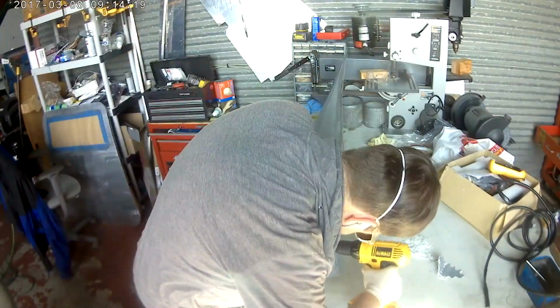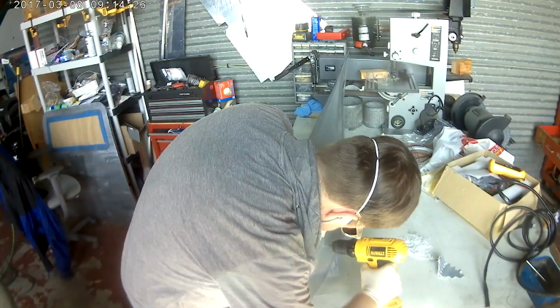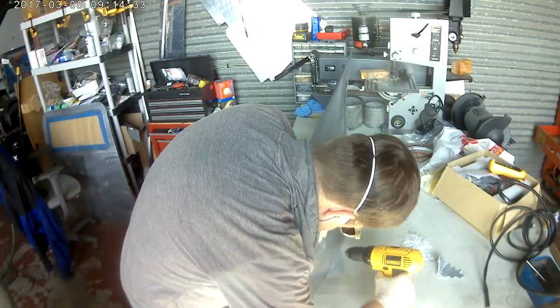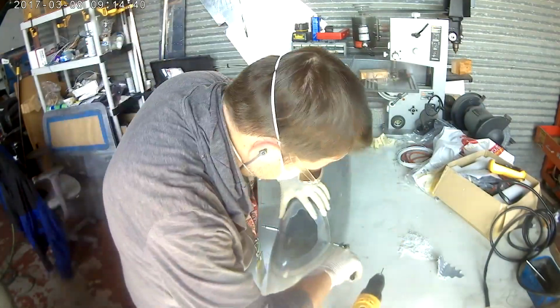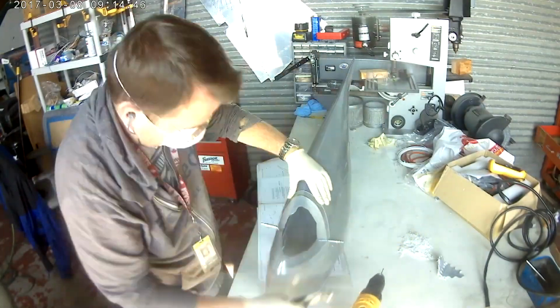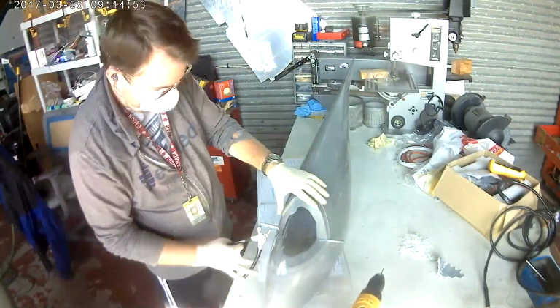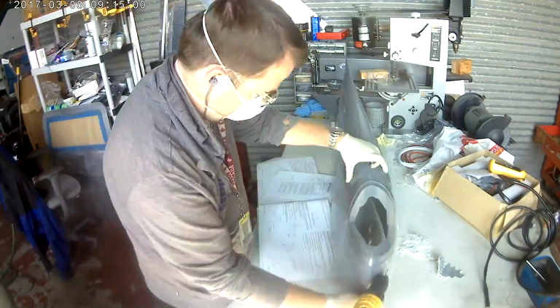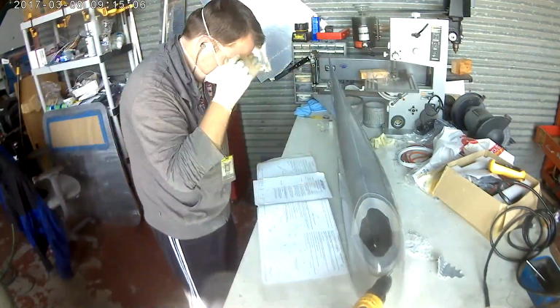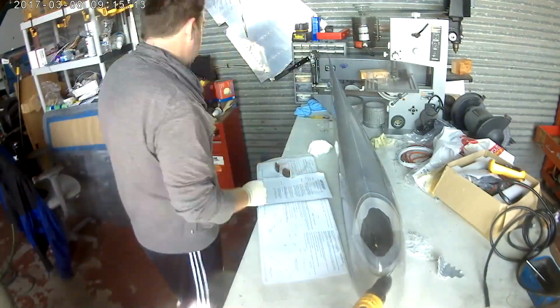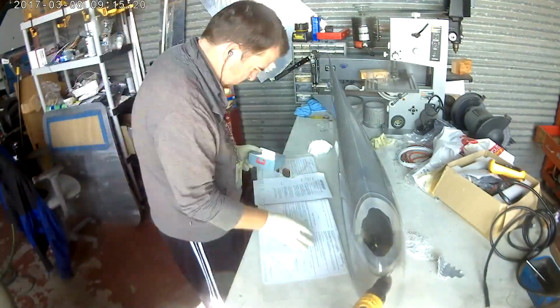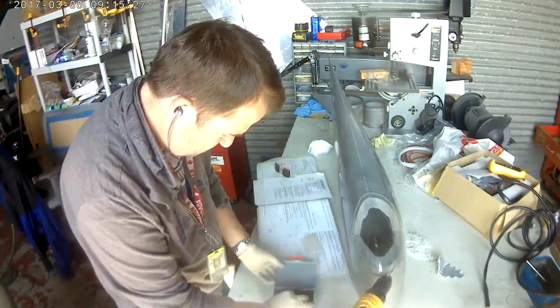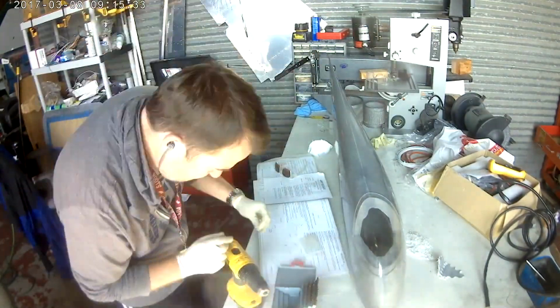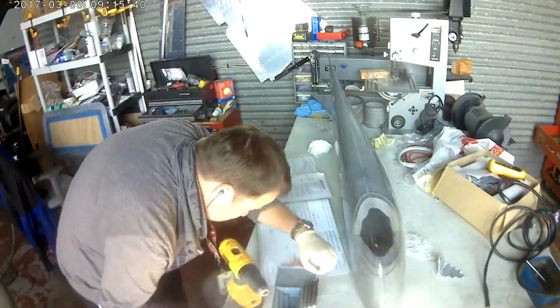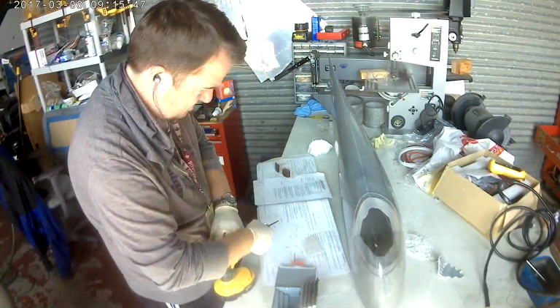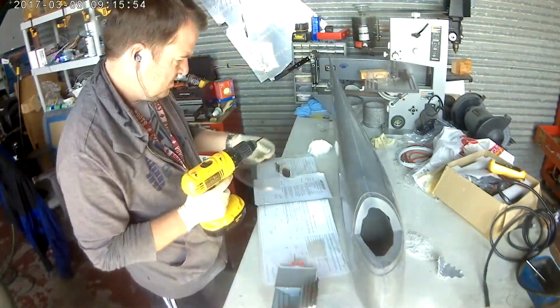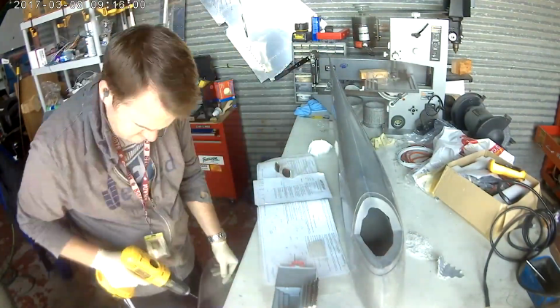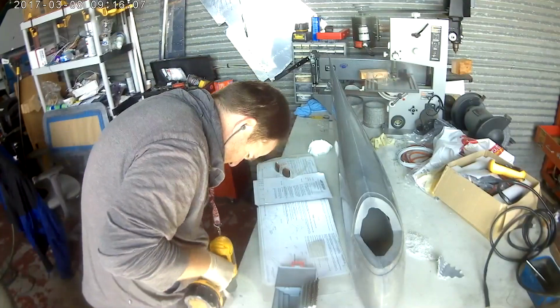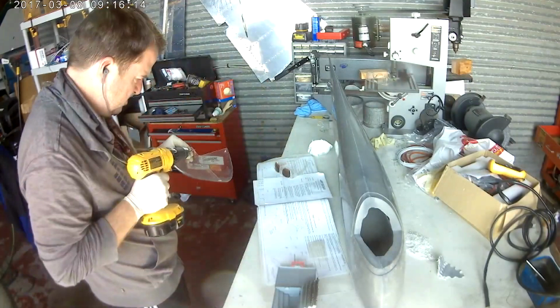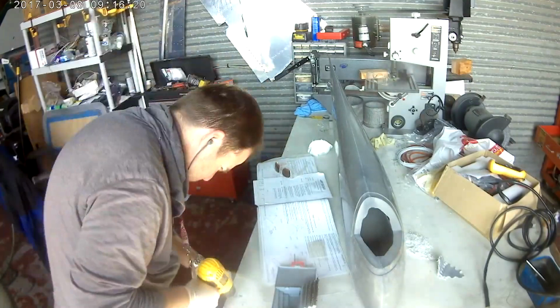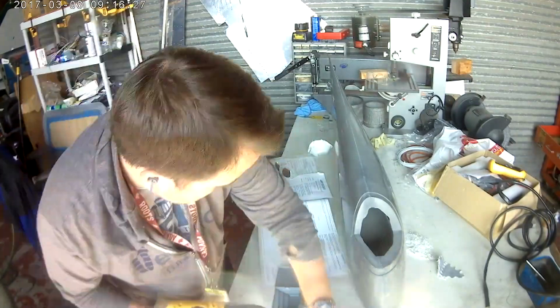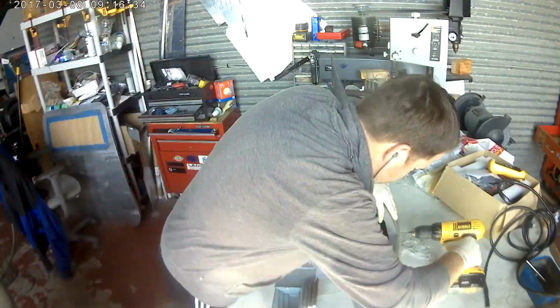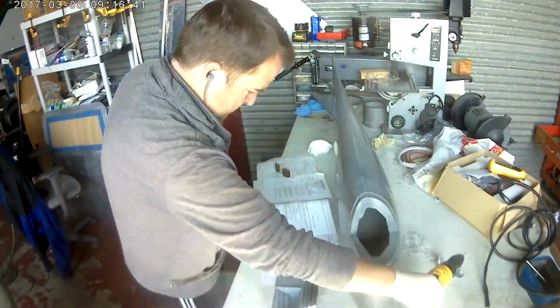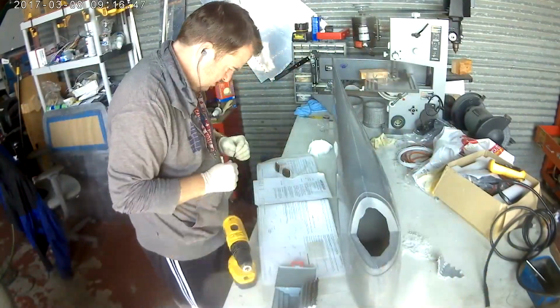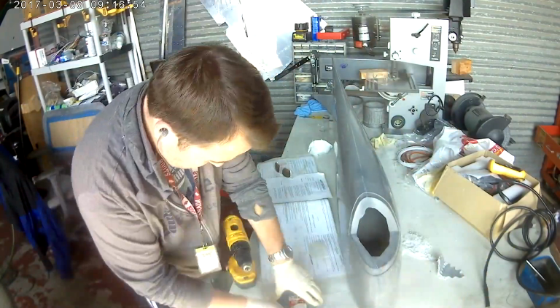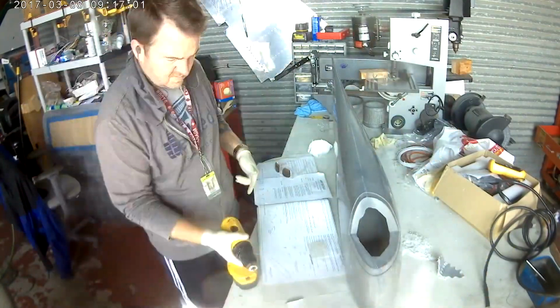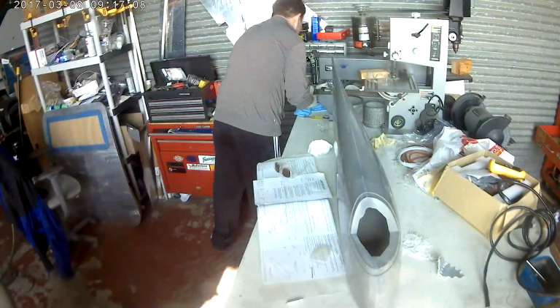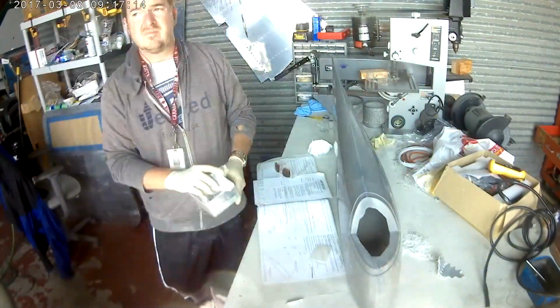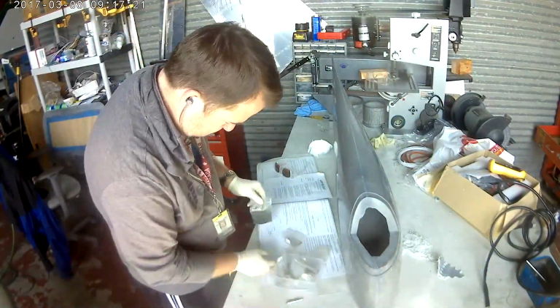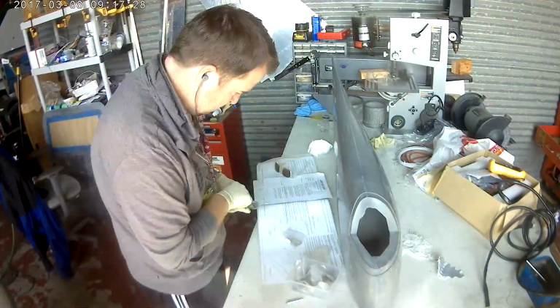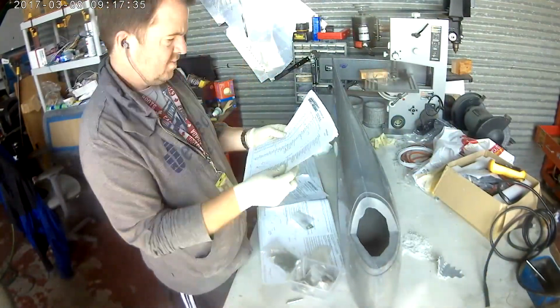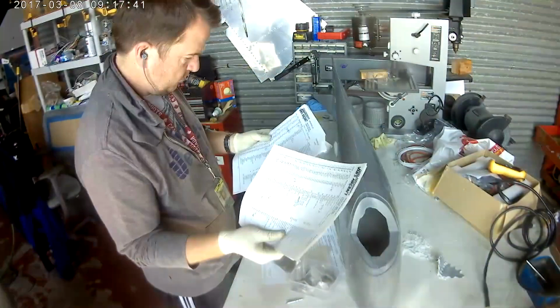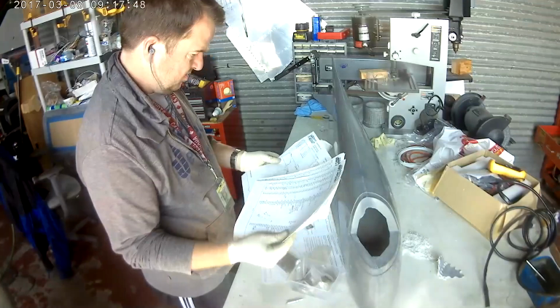Most of these bits that we have are 135-degree bits, and plexiglass doesn't react well to those — it can shatter and crack. You don't want that, so you want a nice 60-degree bit.